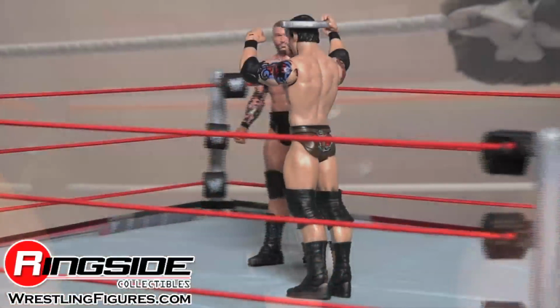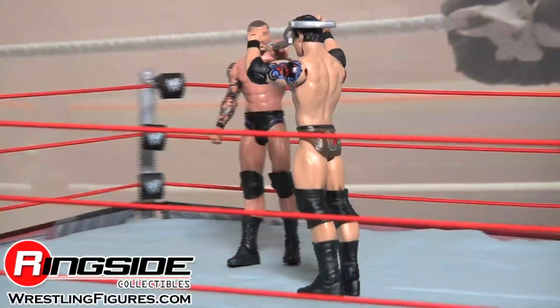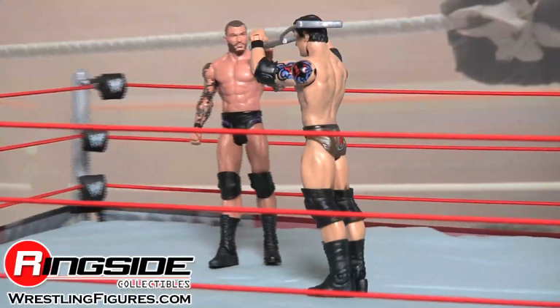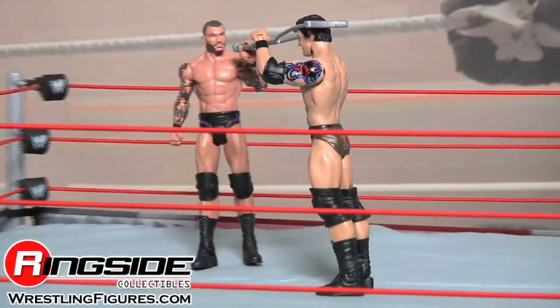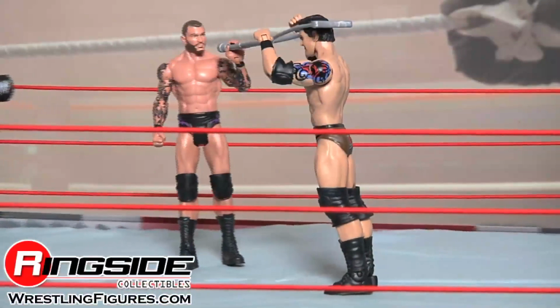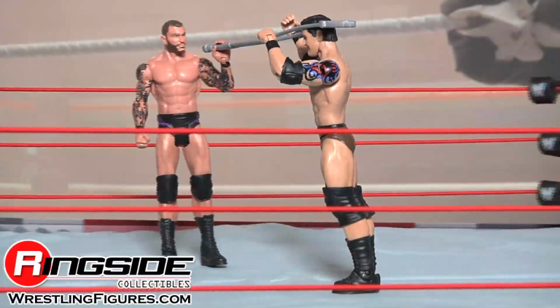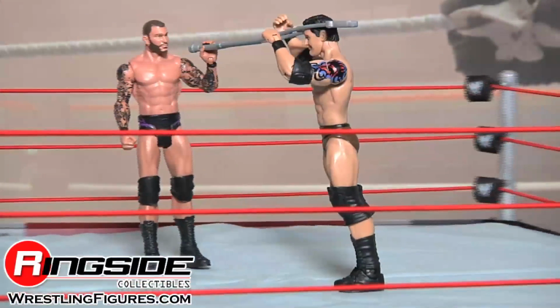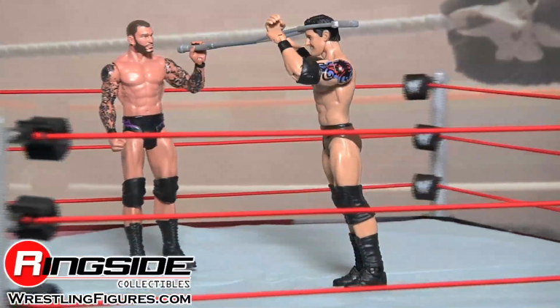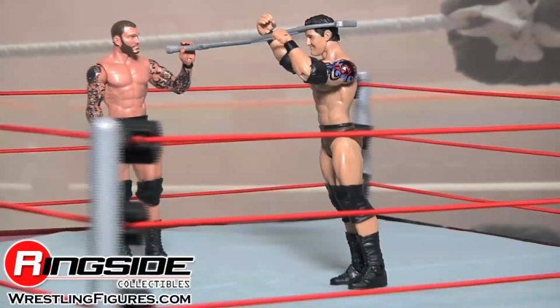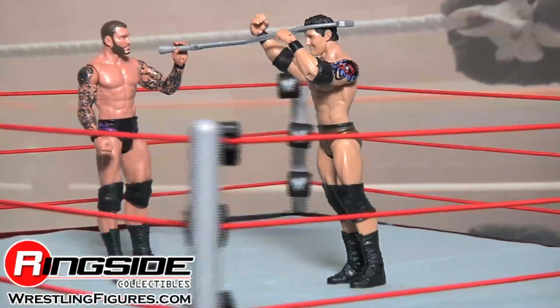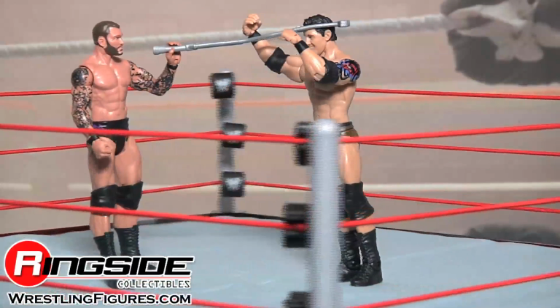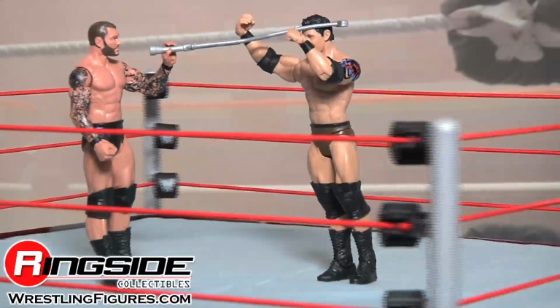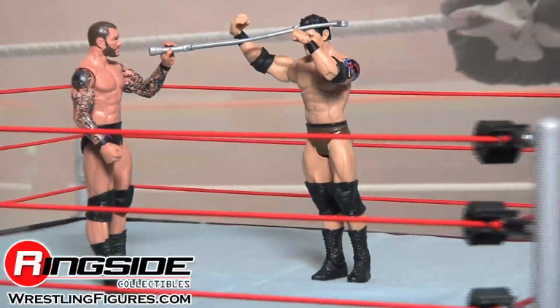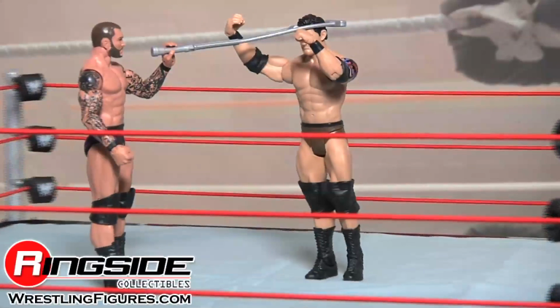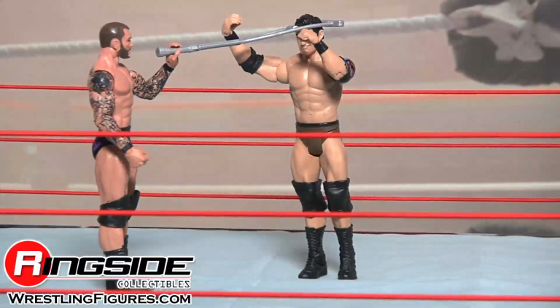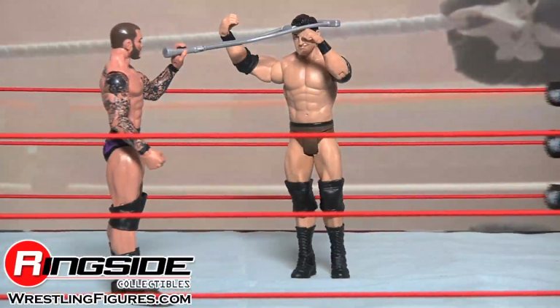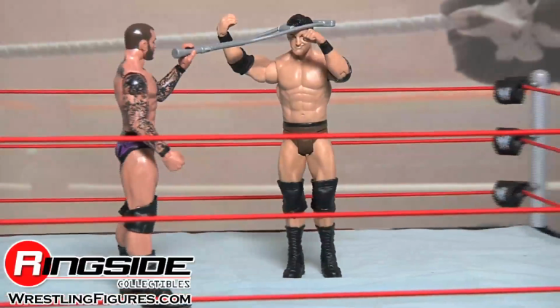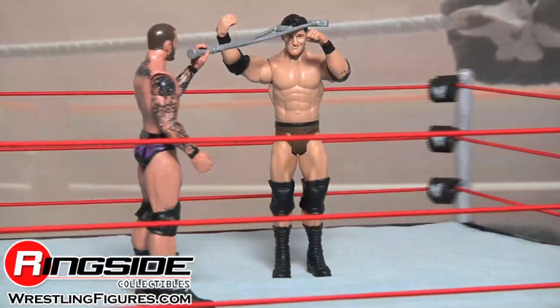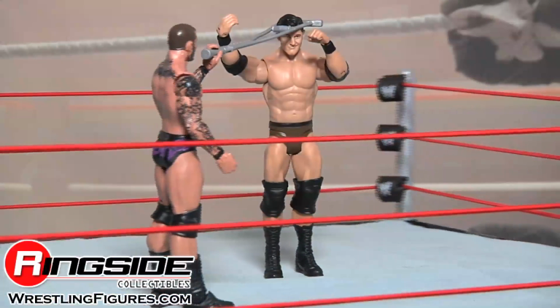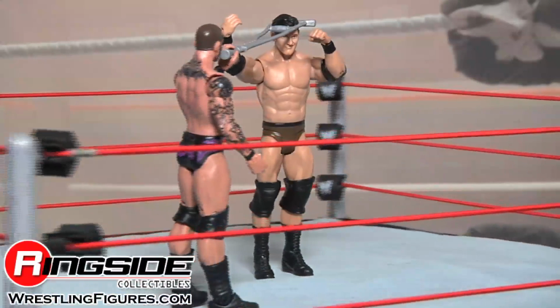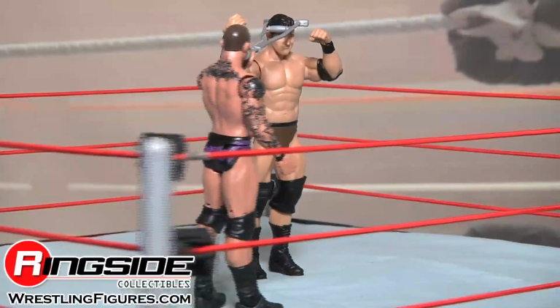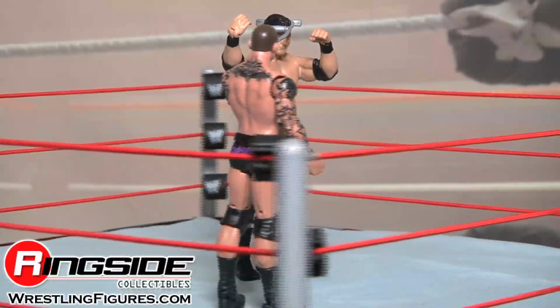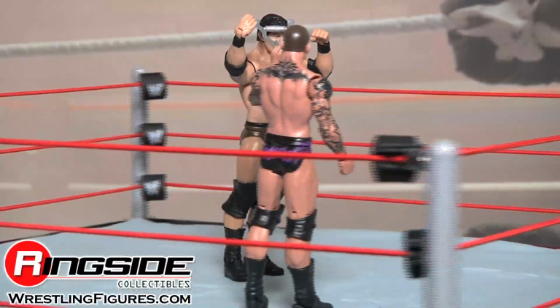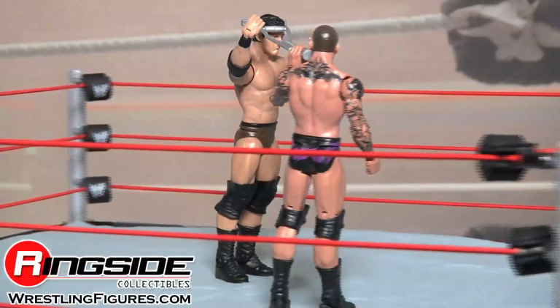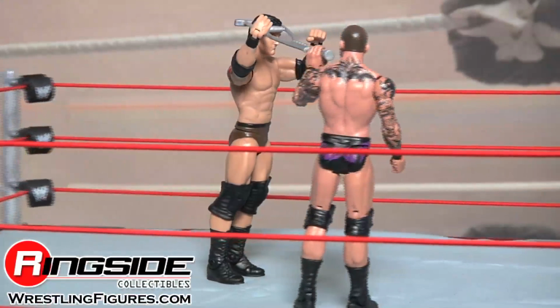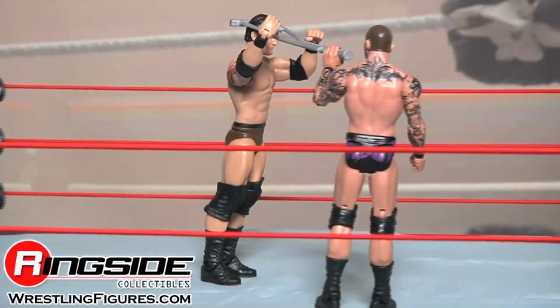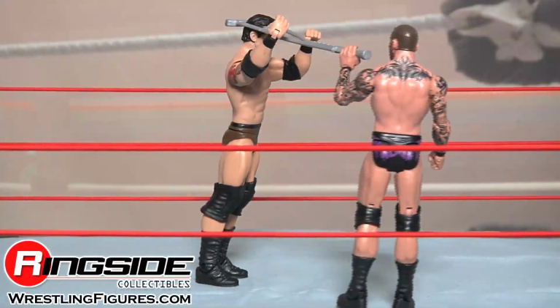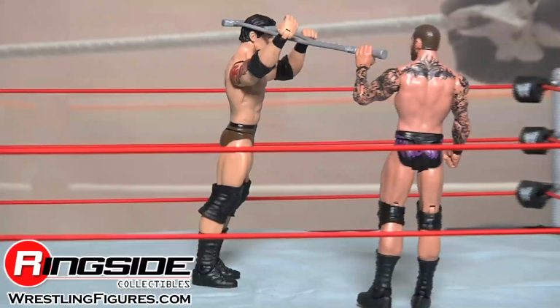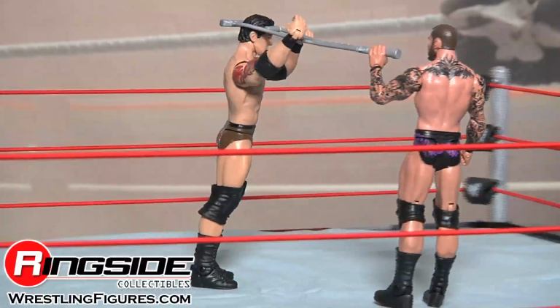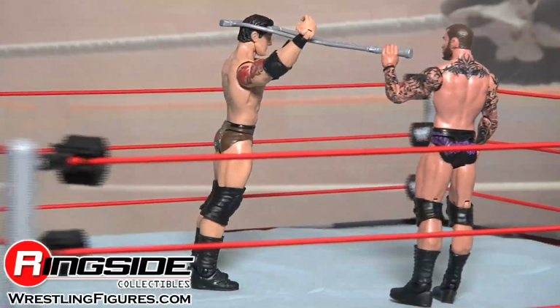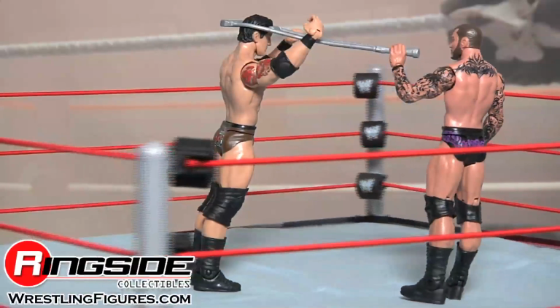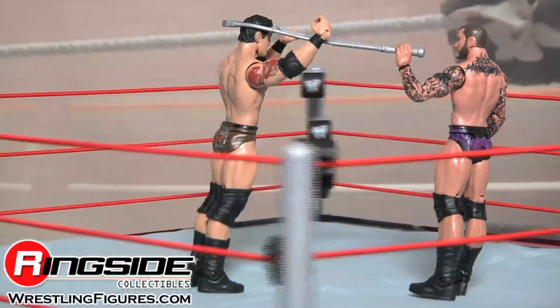This is like the Revolutionary War Part 2. Check out Ringside Collectibles at WrestlingFigures.com for the largest selection of wrestling figures on the internet.